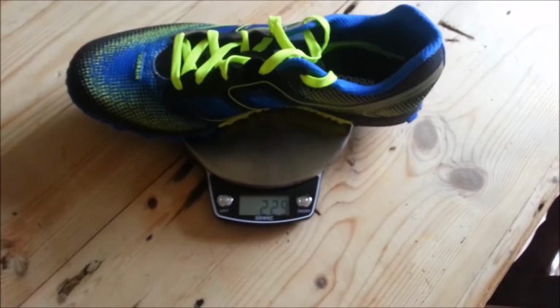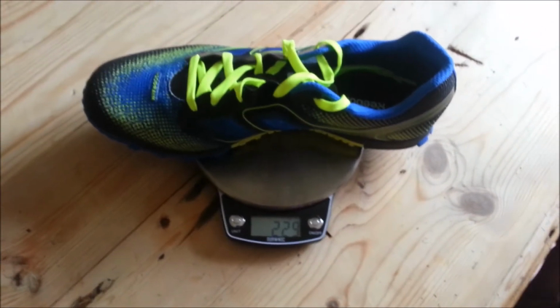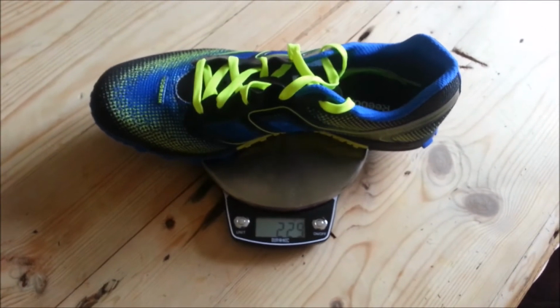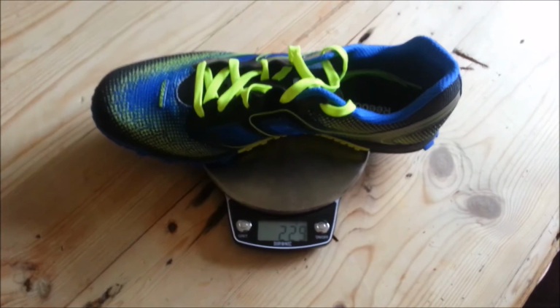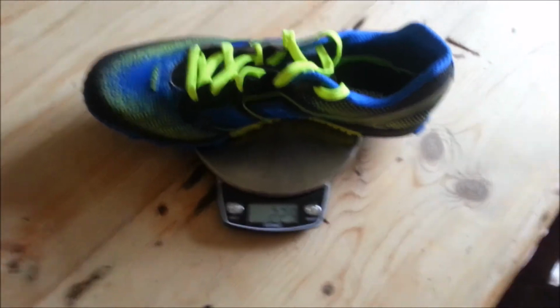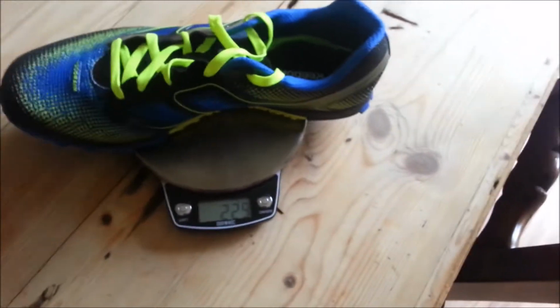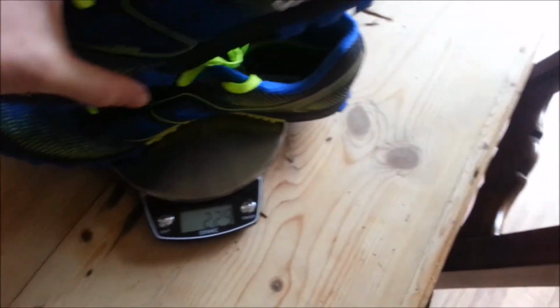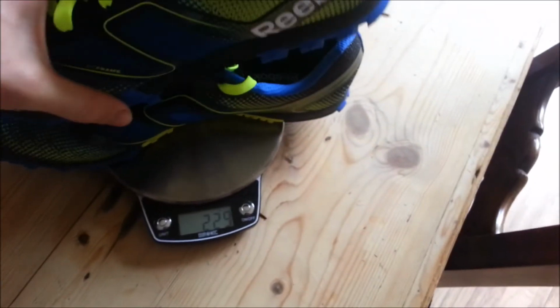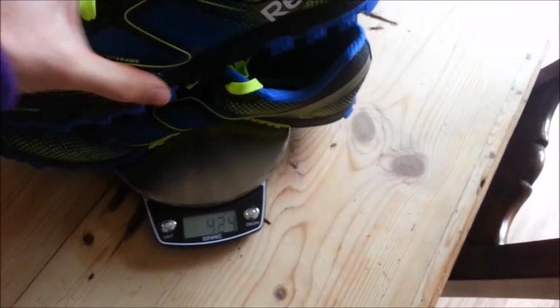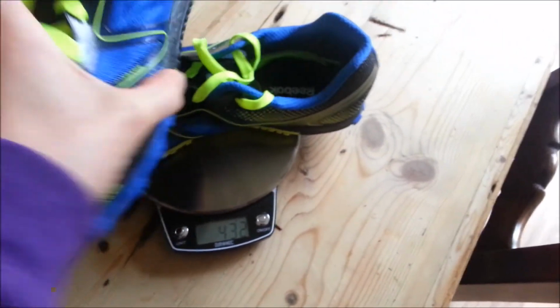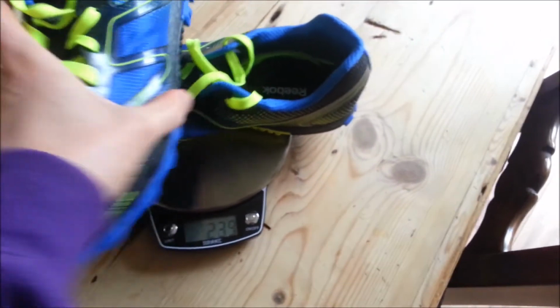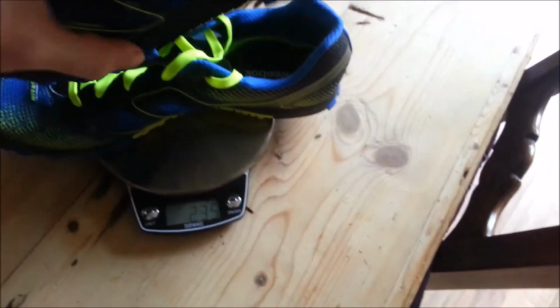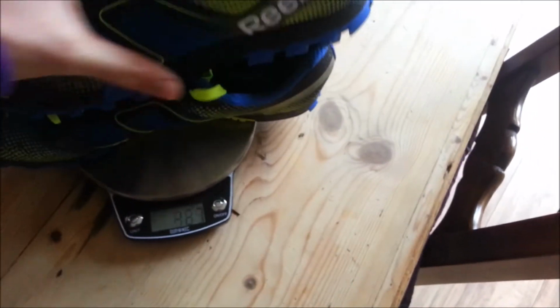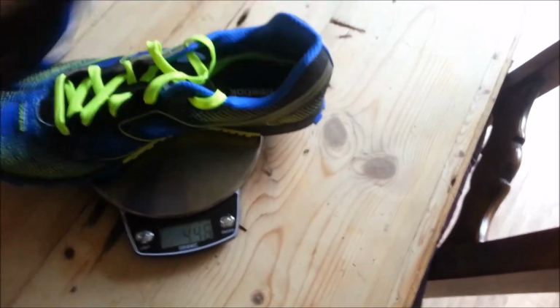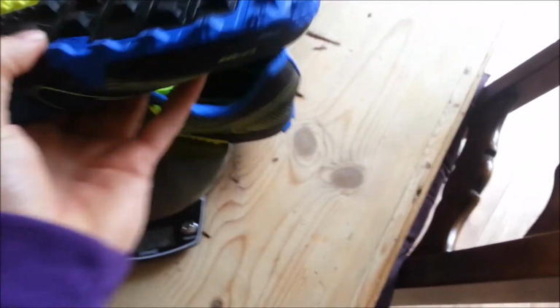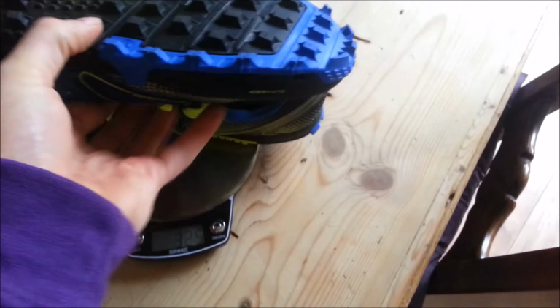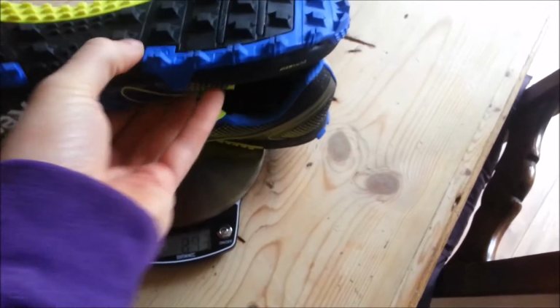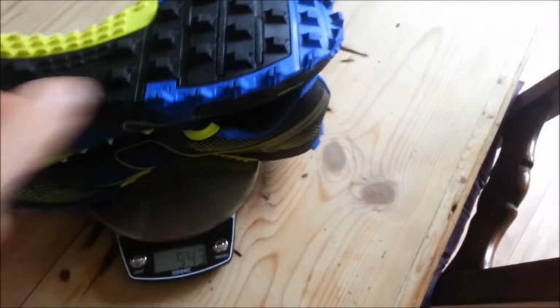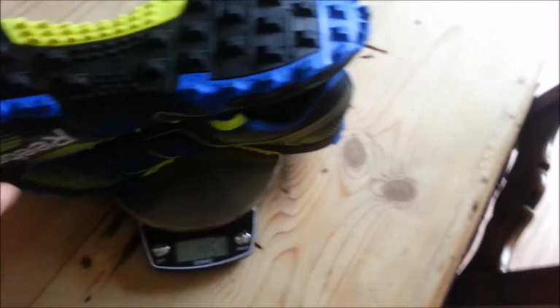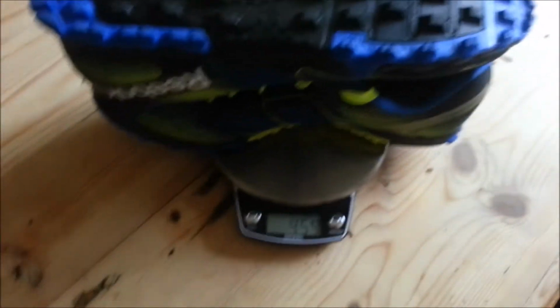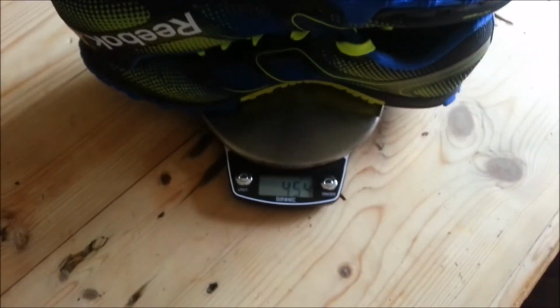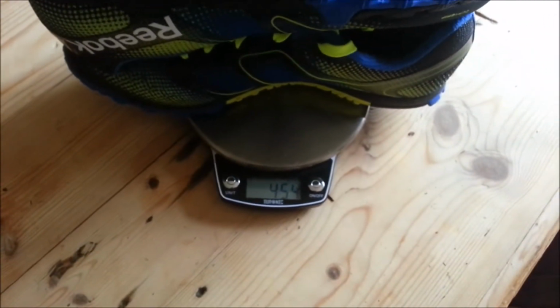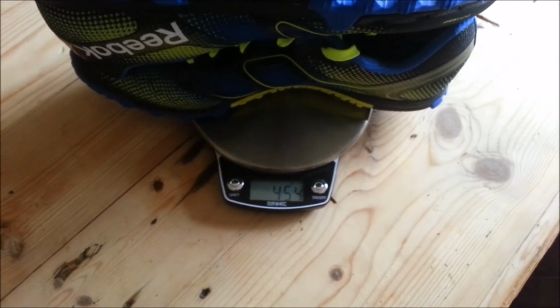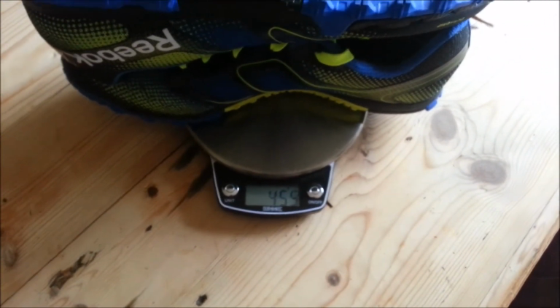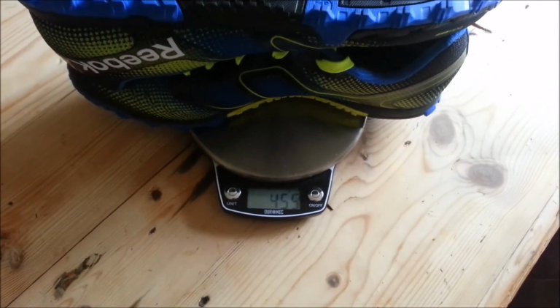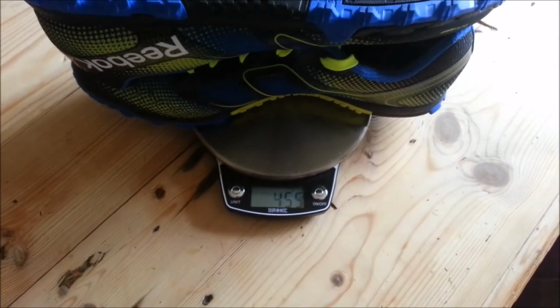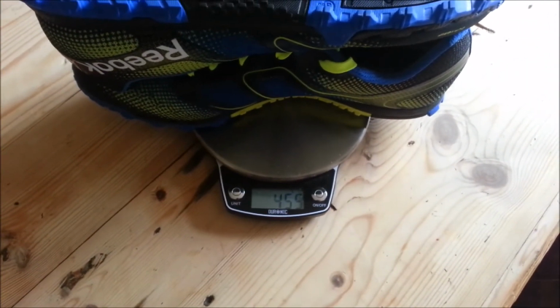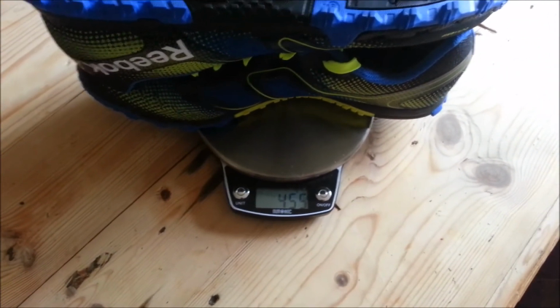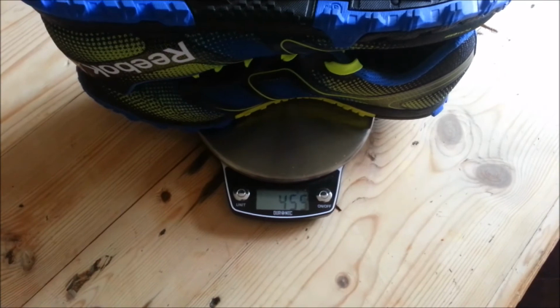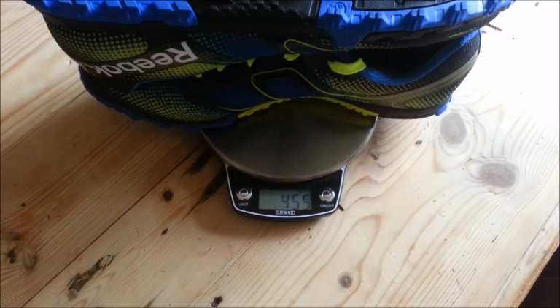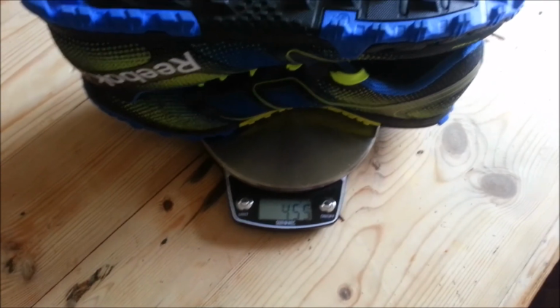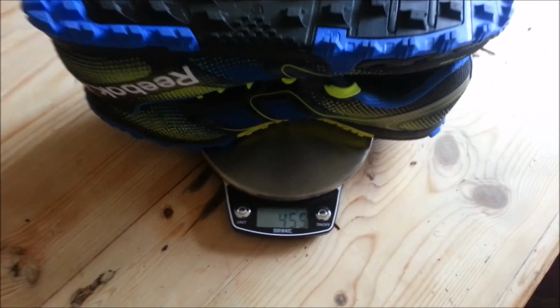The right foot is 3 grams heavier. So as a pair, they come to 455 grams. Brilliant, there we go.